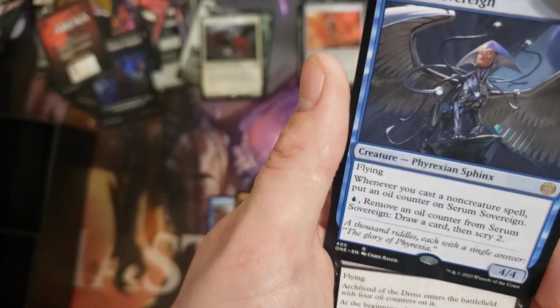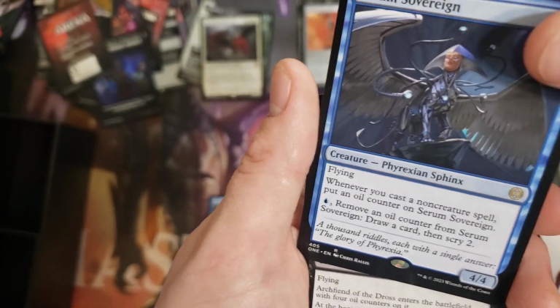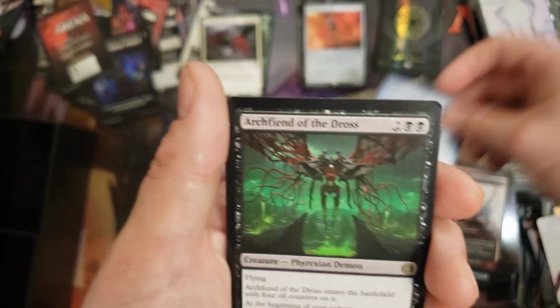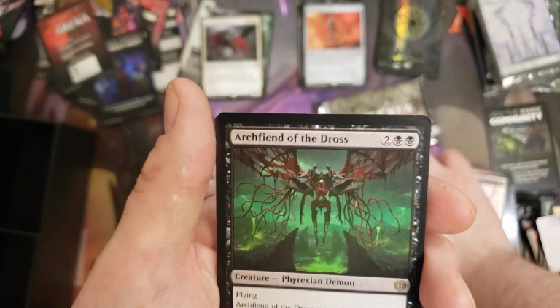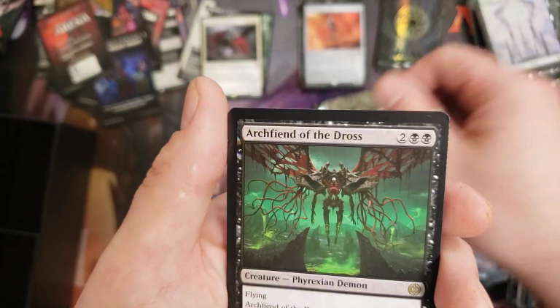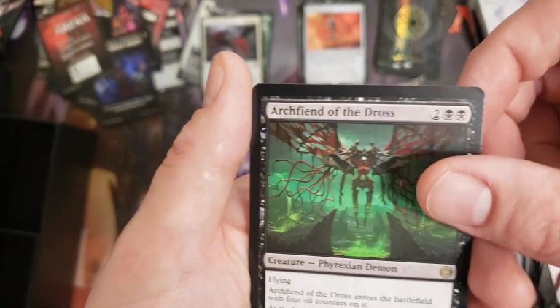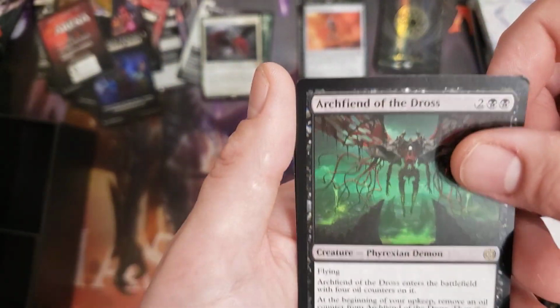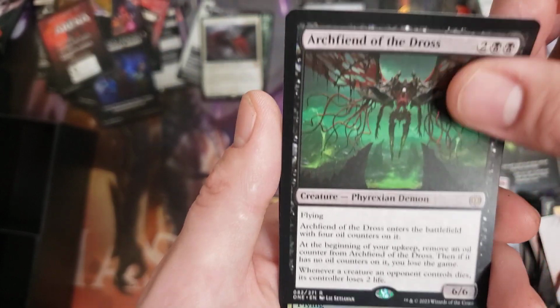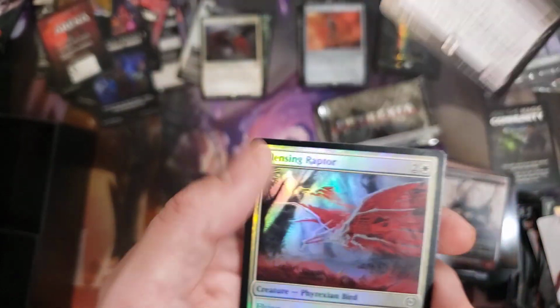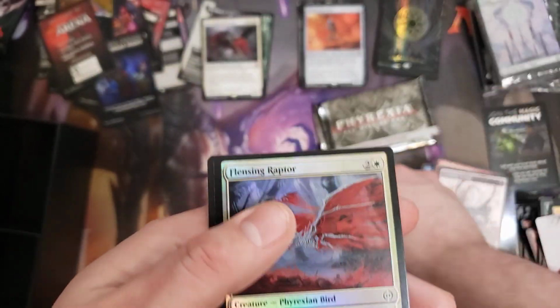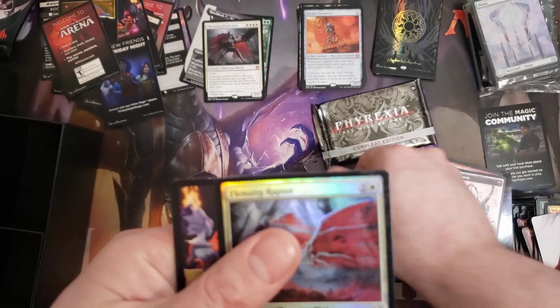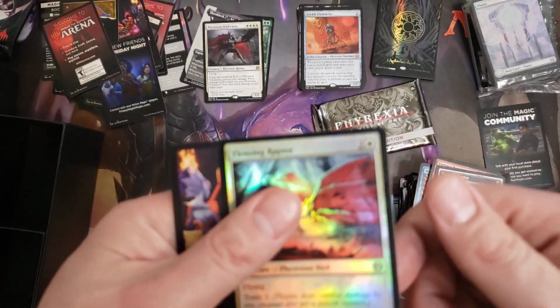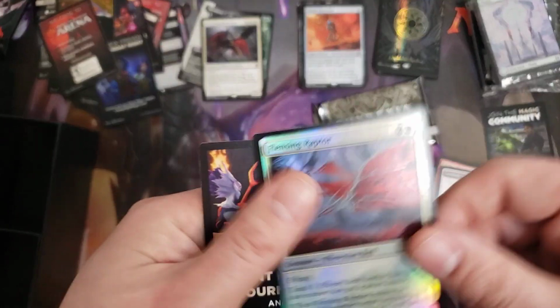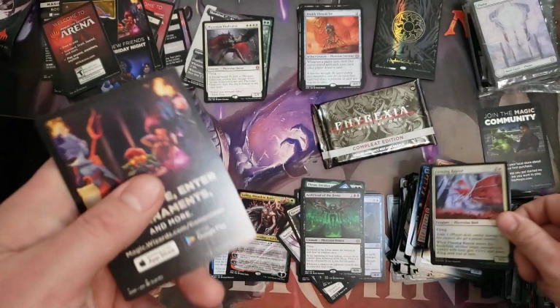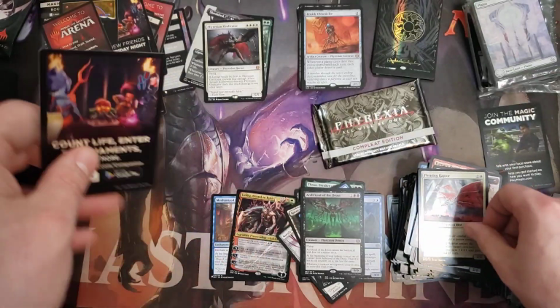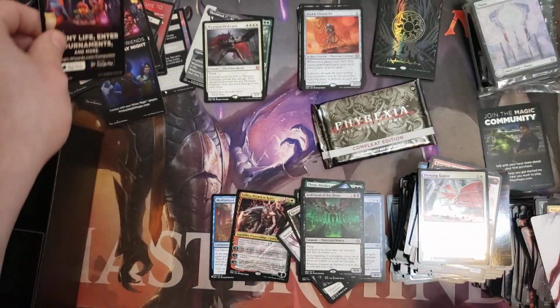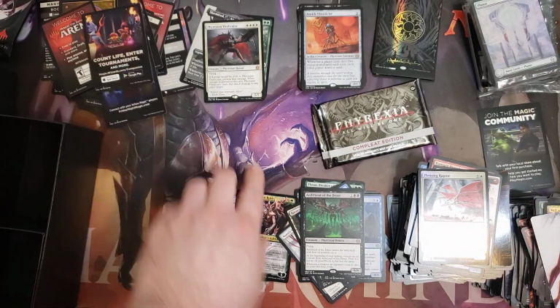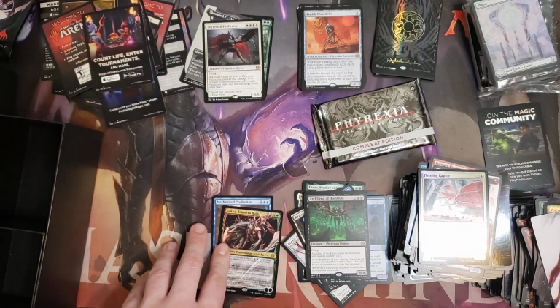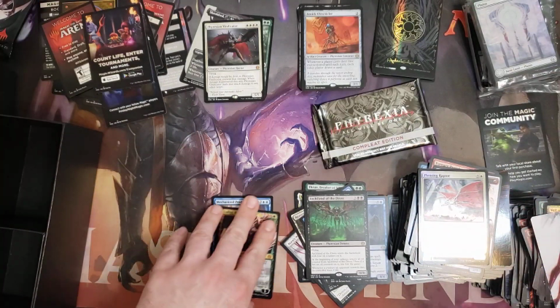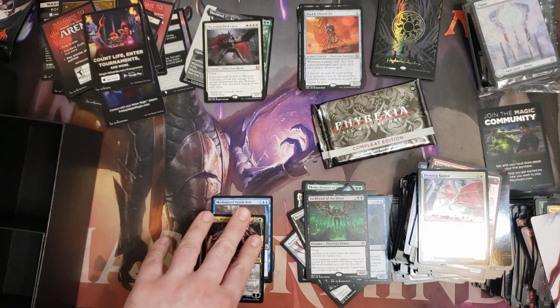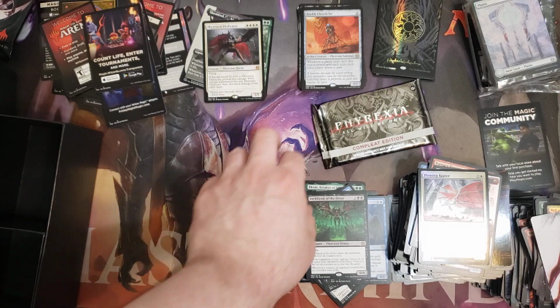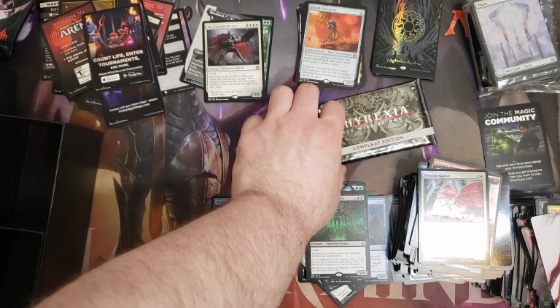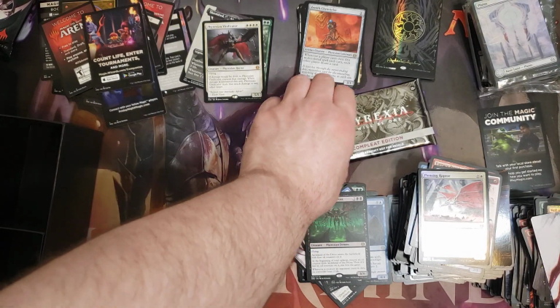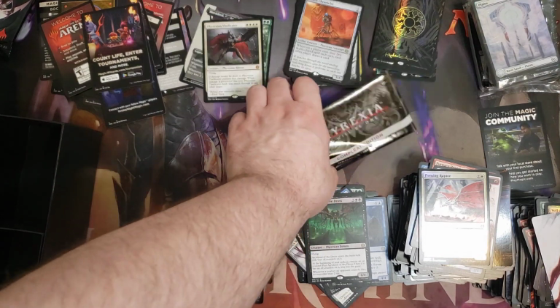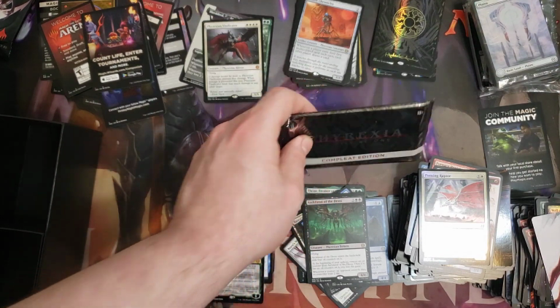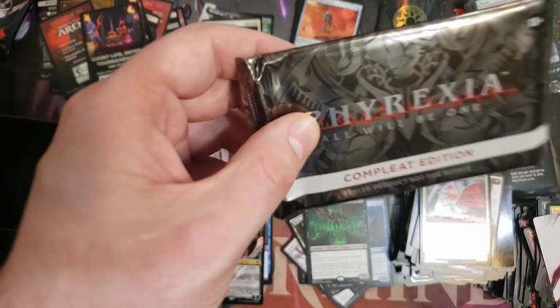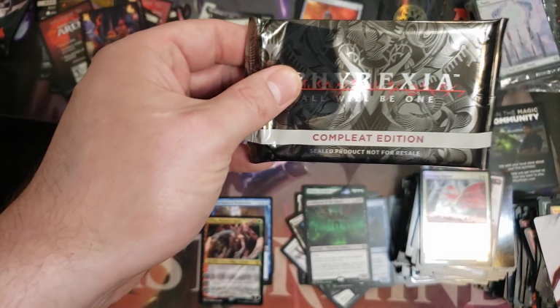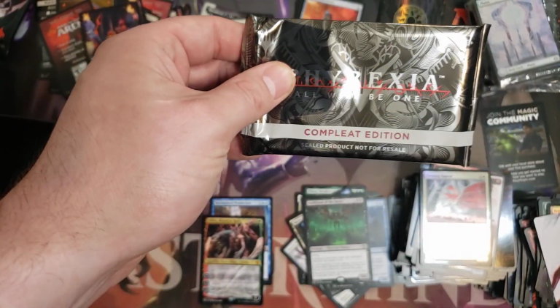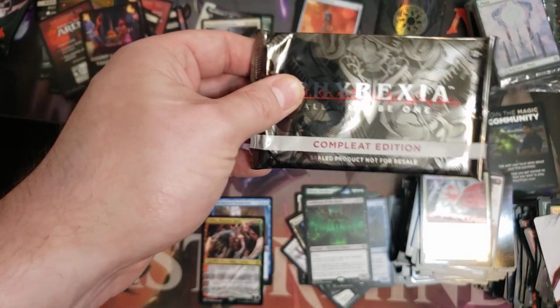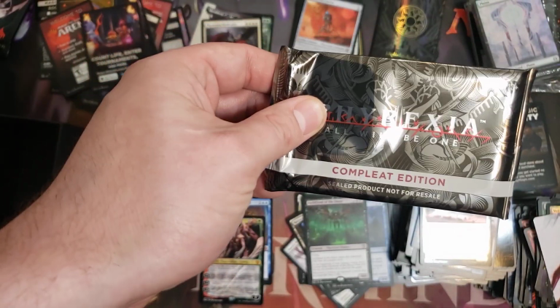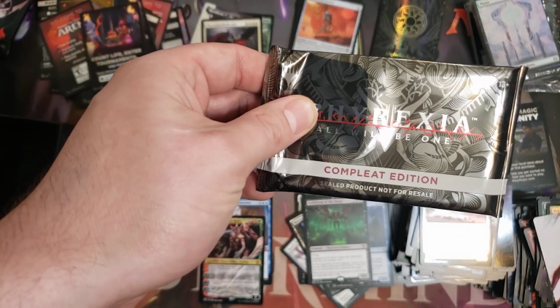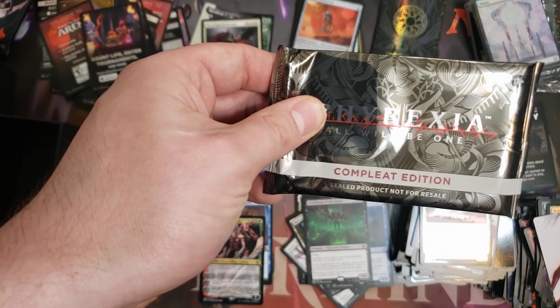Serum Sovereign for the rare. Second rare is the Archfiend of the Dross. We got a Foil Collin. So we're a little below average on Mythics — we've only got 2 Mythics in this bundle. Let's see if we can be redeemed in the Complete Edition pack.